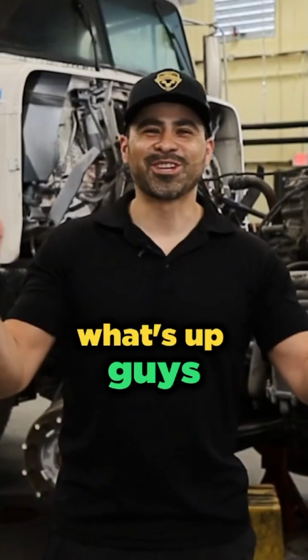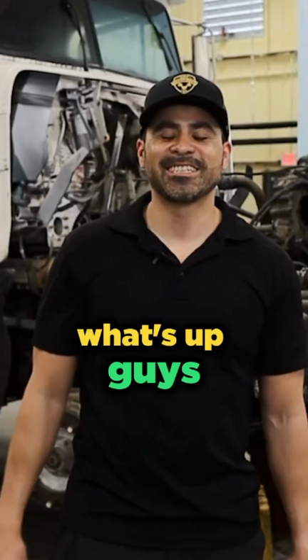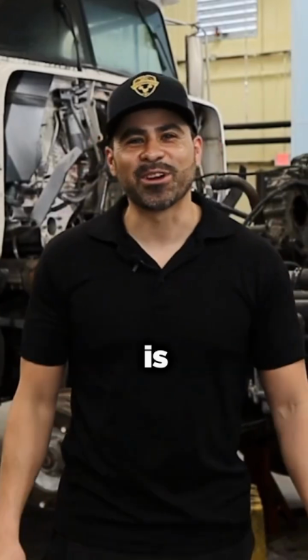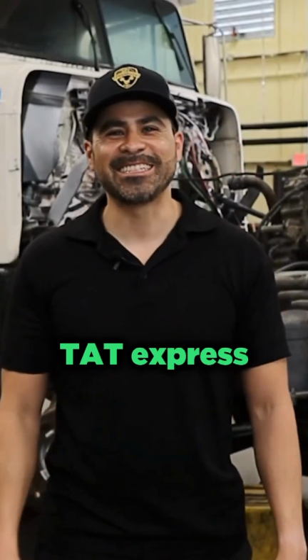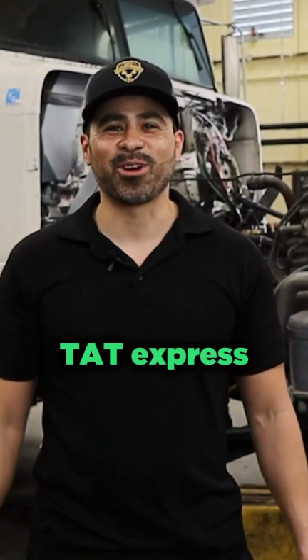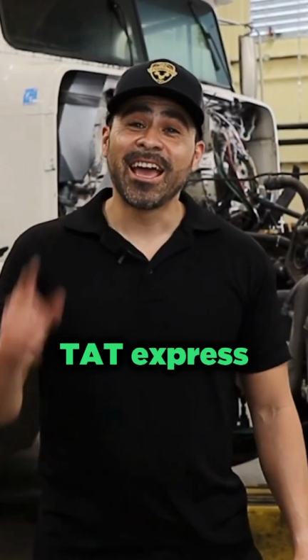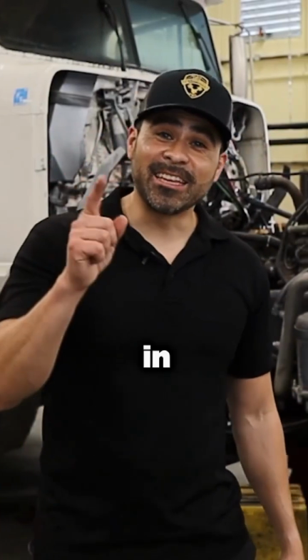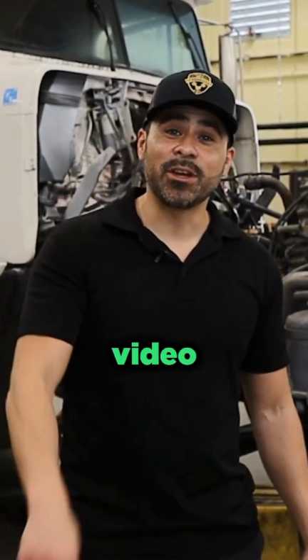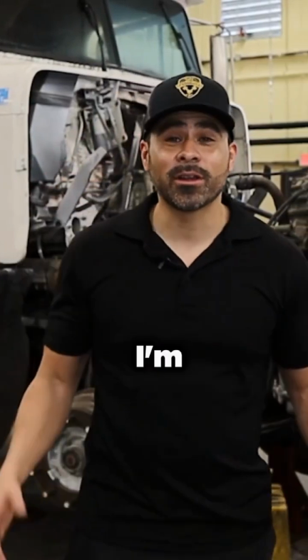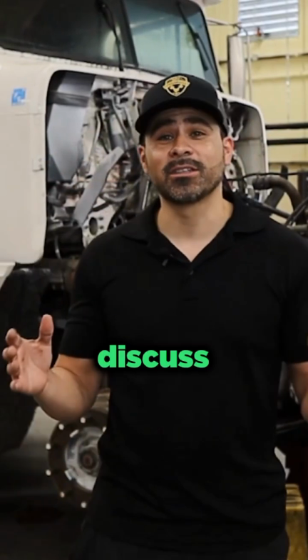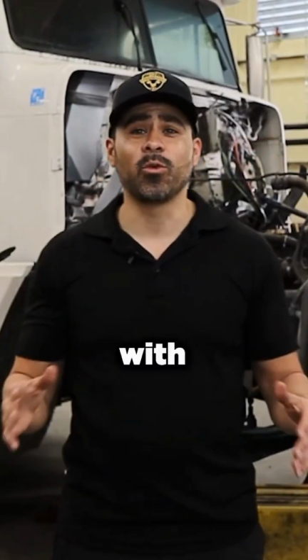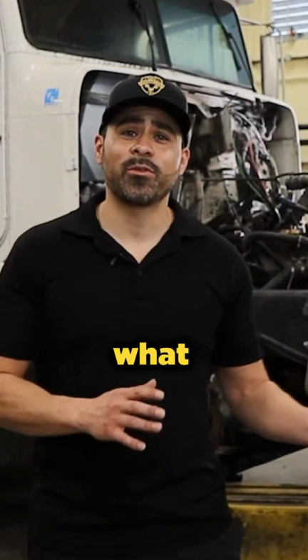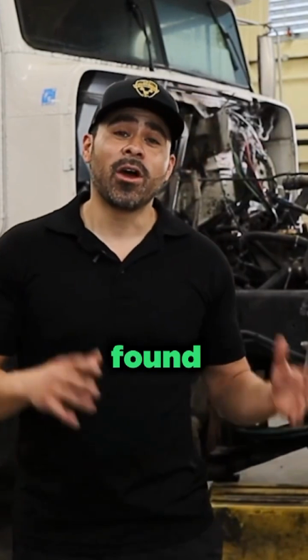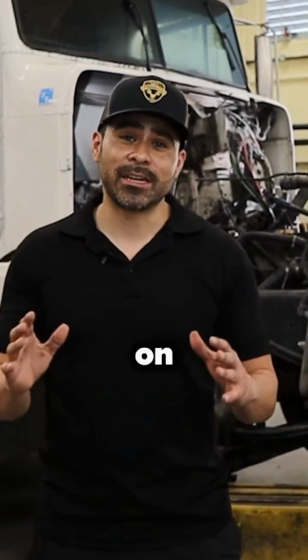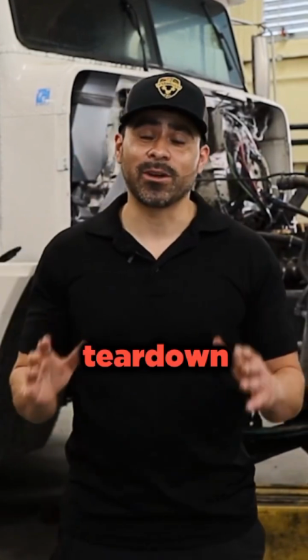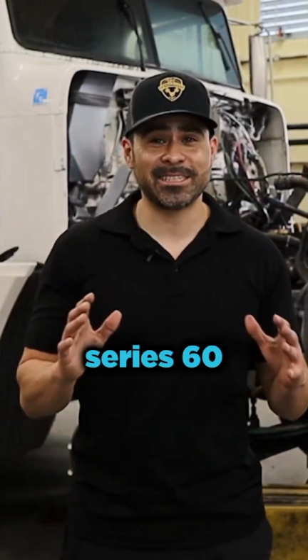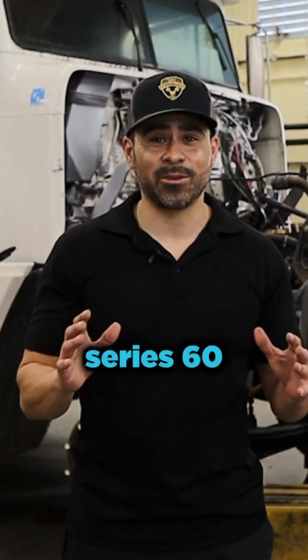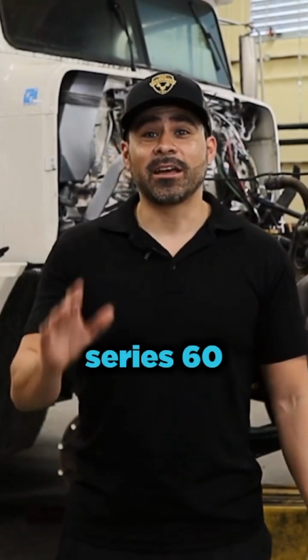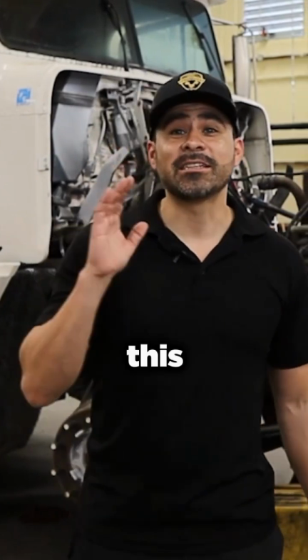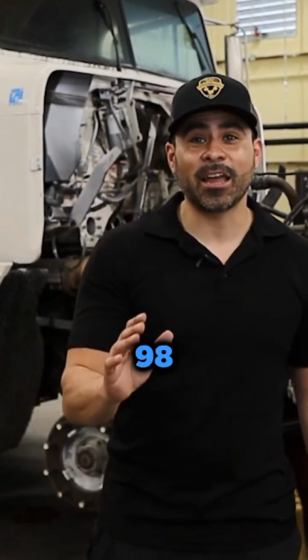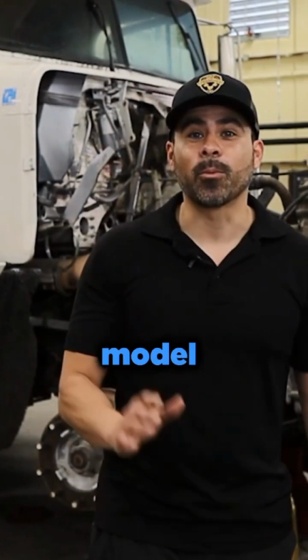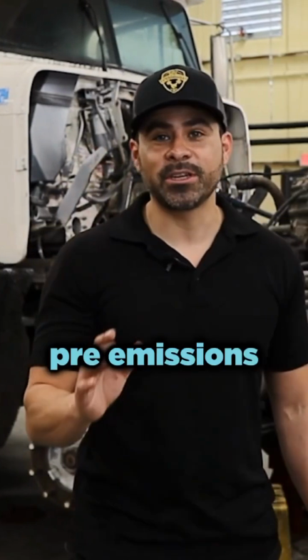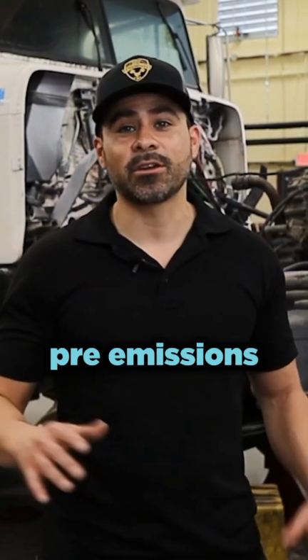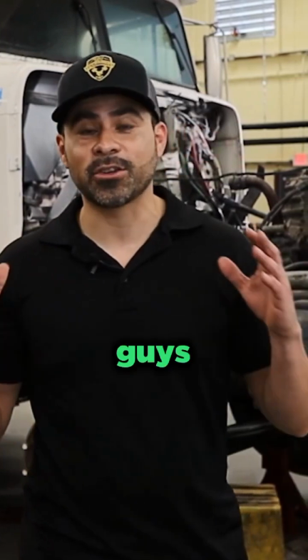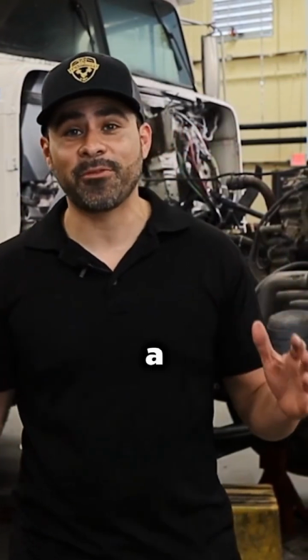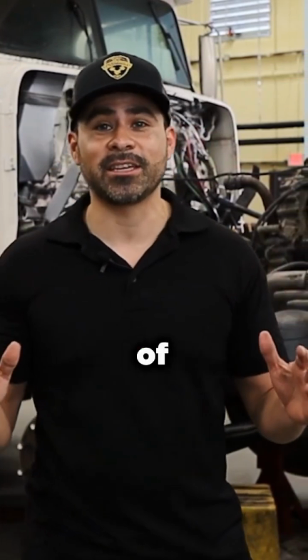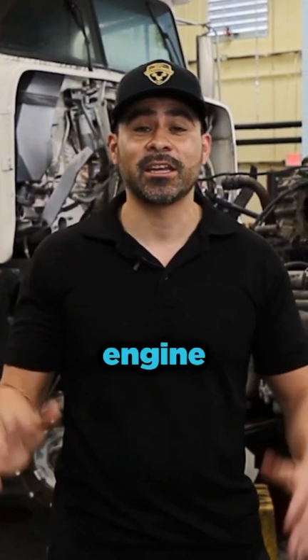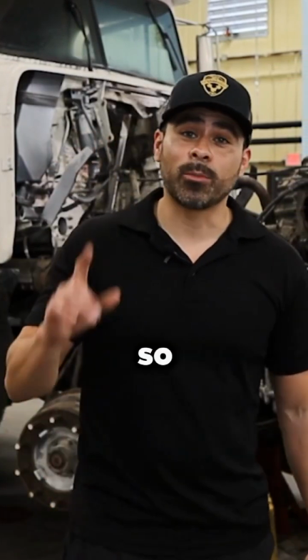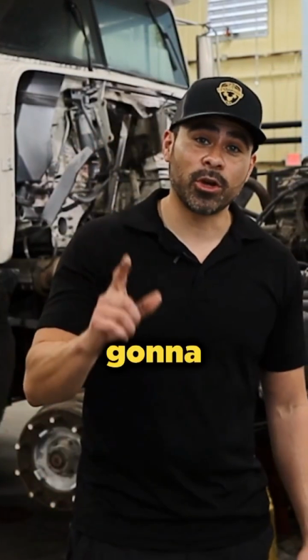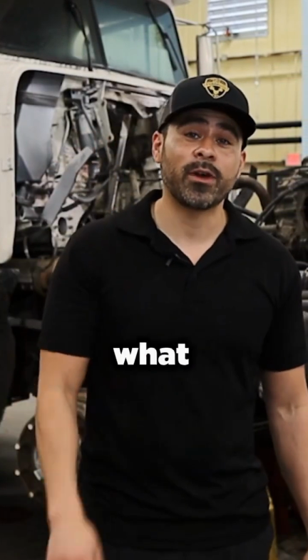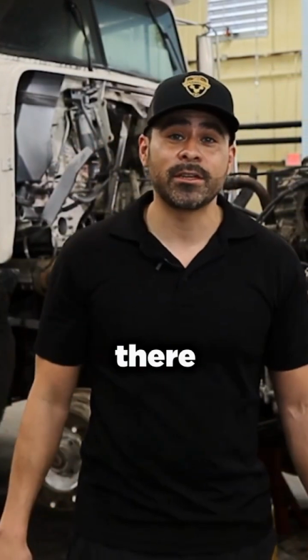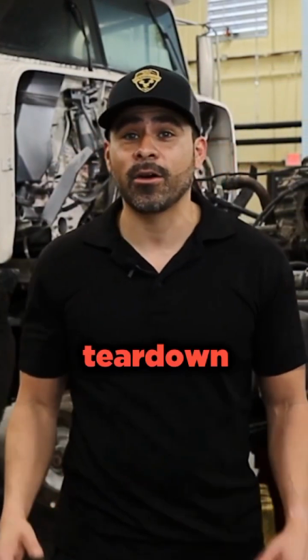What's up guys, this is Adam with TAT Express. In this video I'm going to discuss what we found on a teardown of a 60 series. This is a 98 model pre-emissions. I know you guys are a big fan of this engine, so I'm going to show you what we found during the teardown.